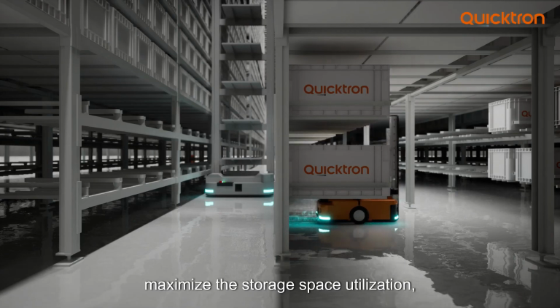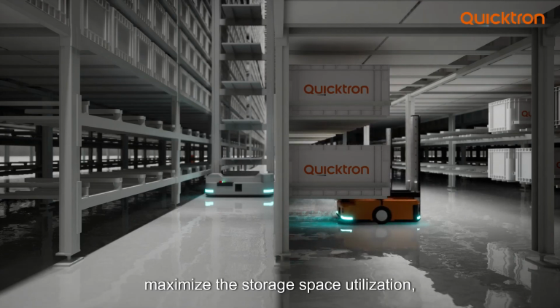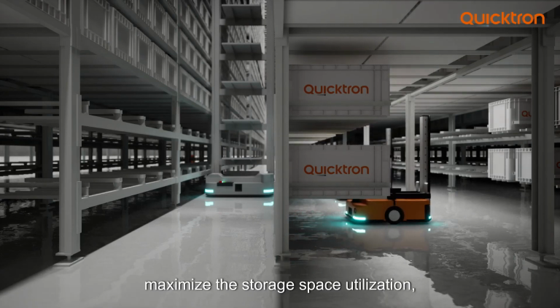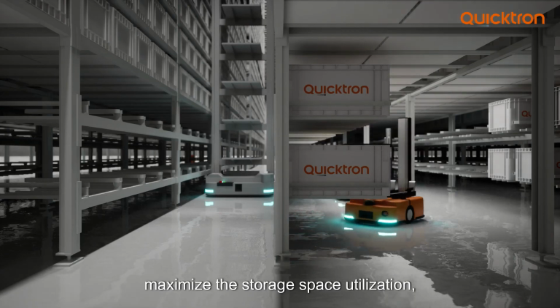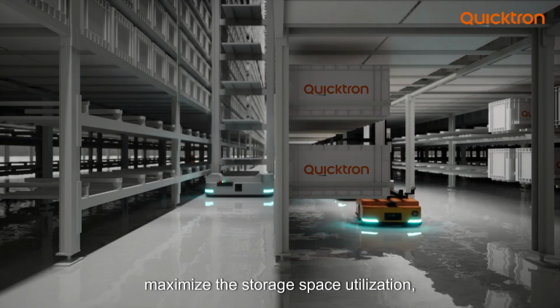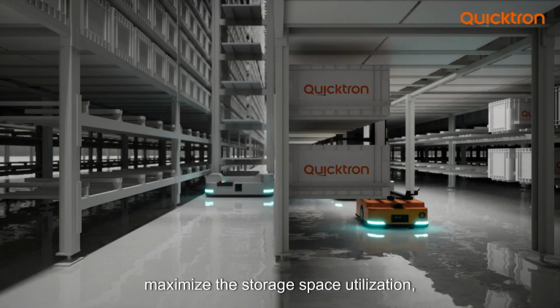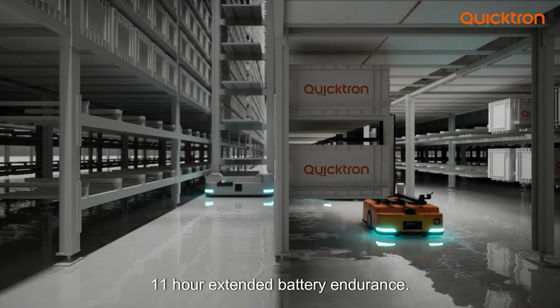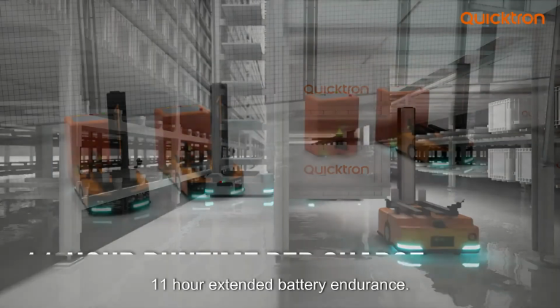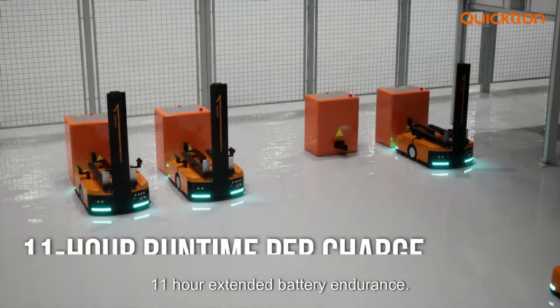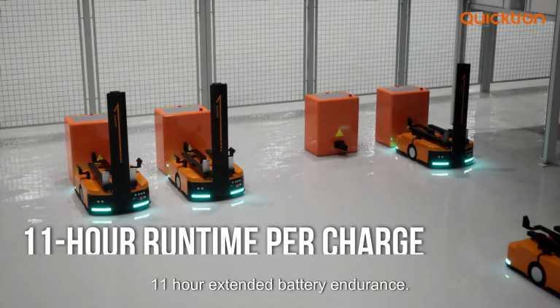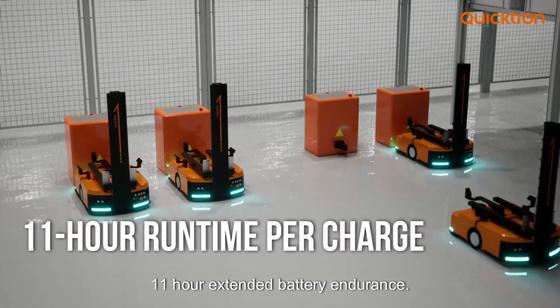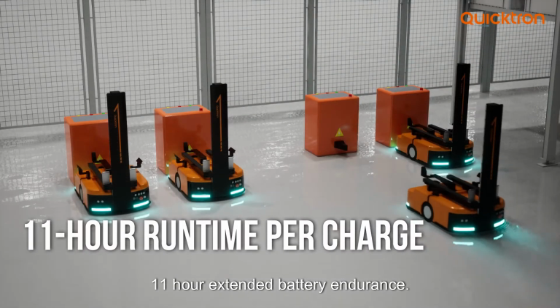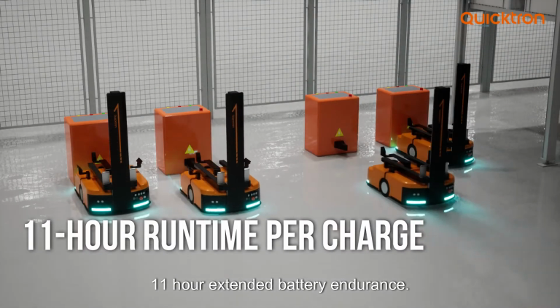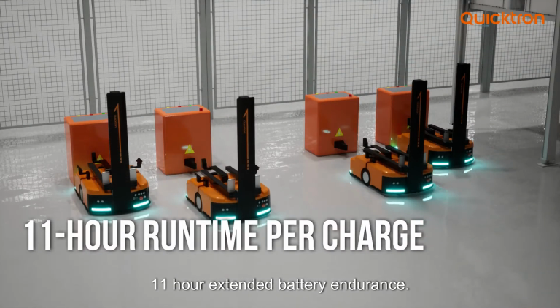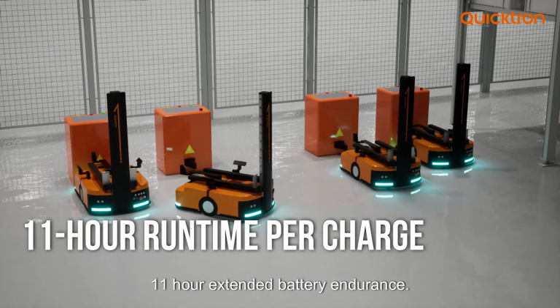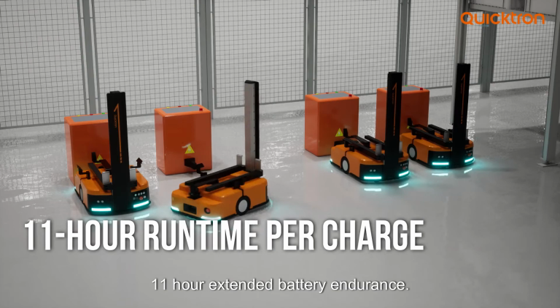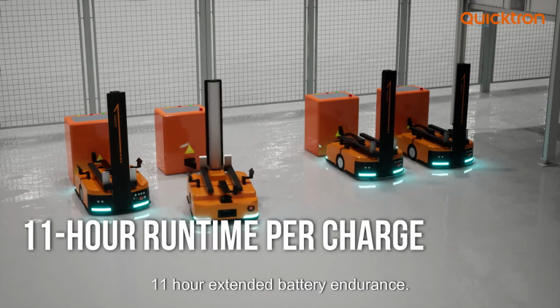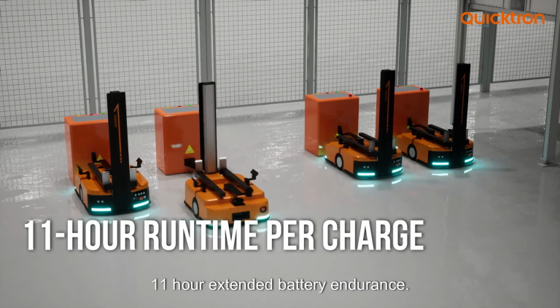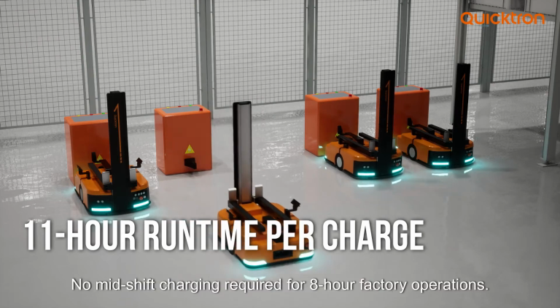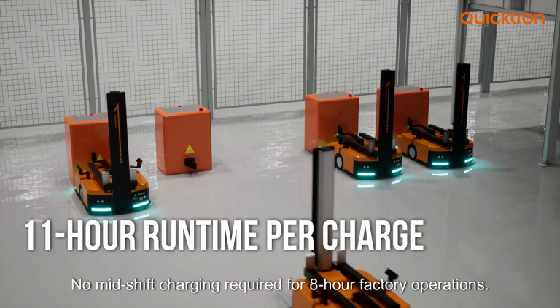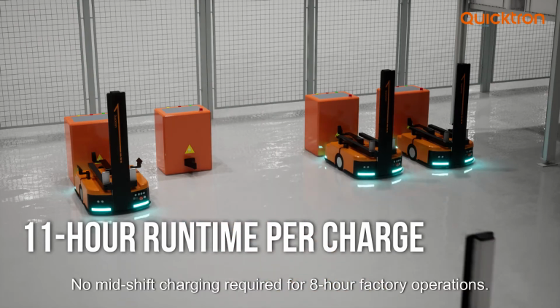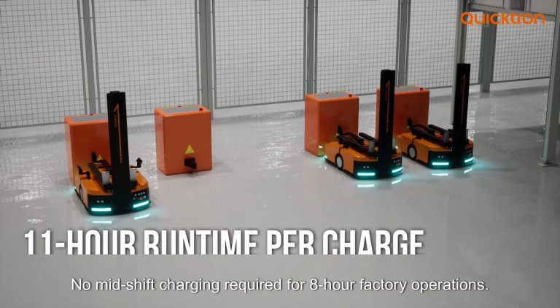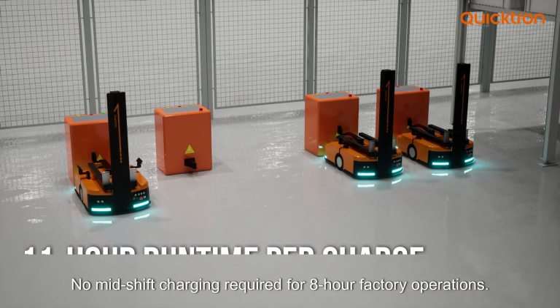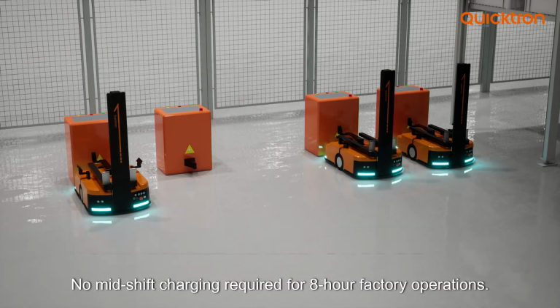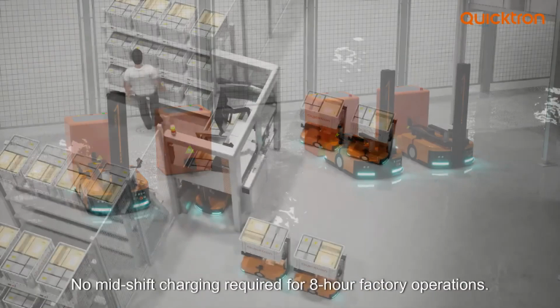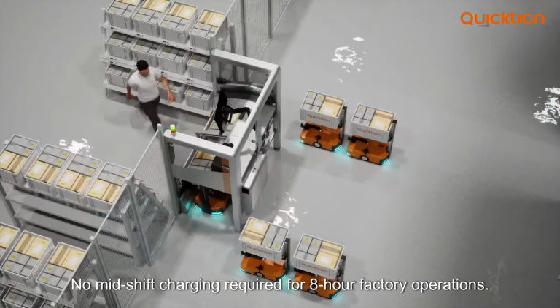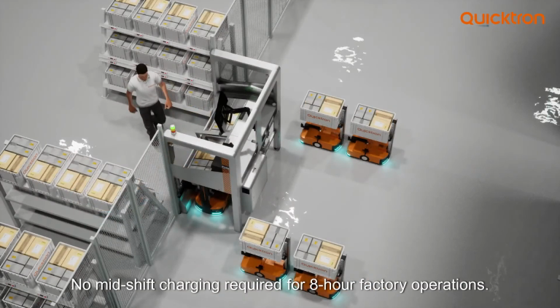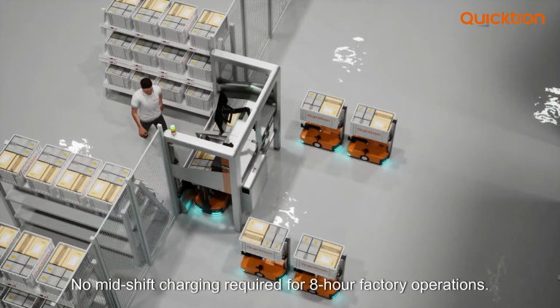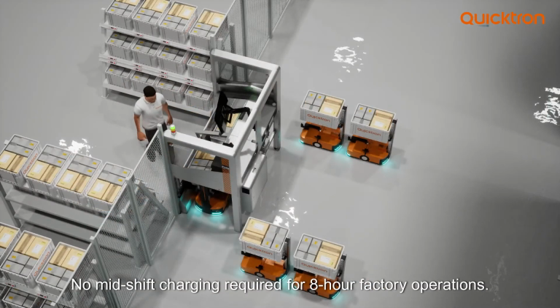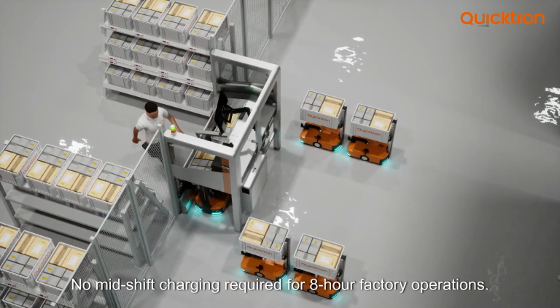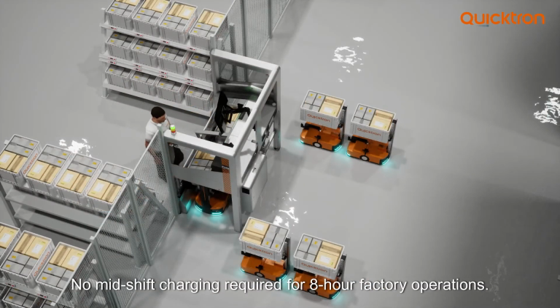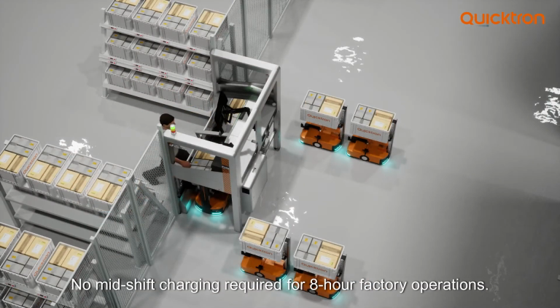The height of the buffer slot reaches only 330 millimeters, maximizing storage space utilization. The M5F features an 11-hour extended battery endurance, with no mid-shift charging required for 8-hour factory operations.